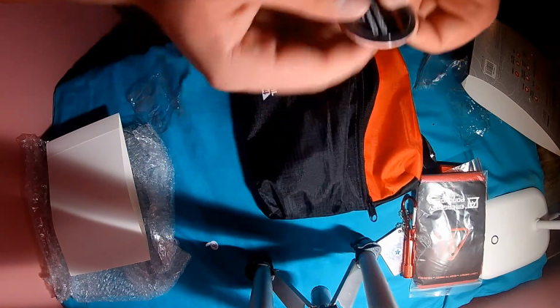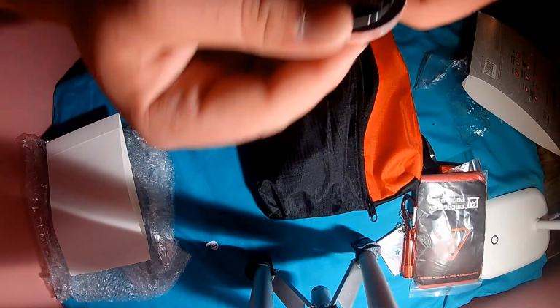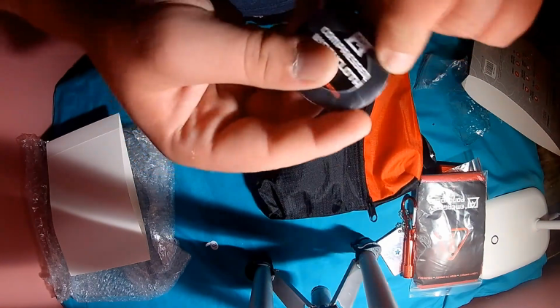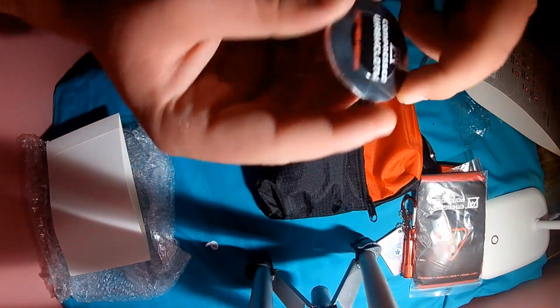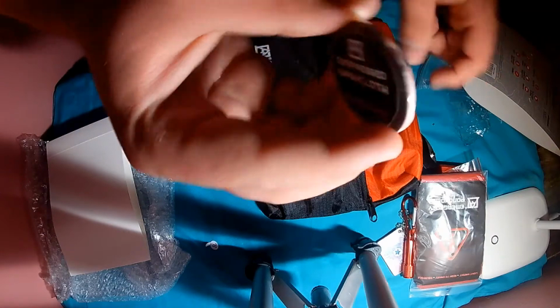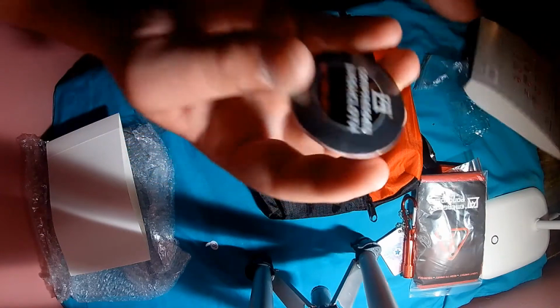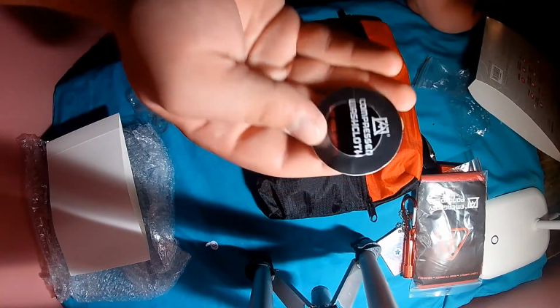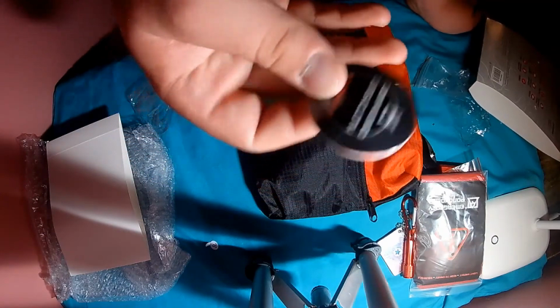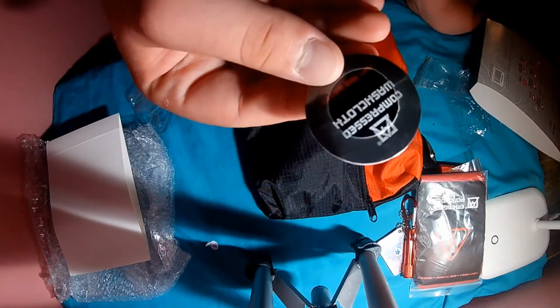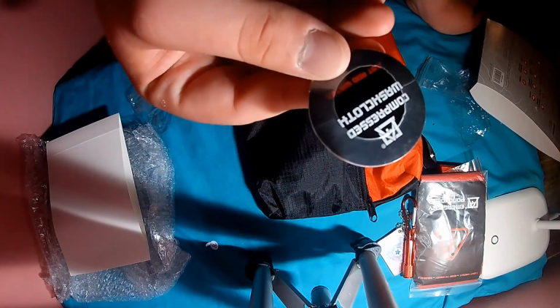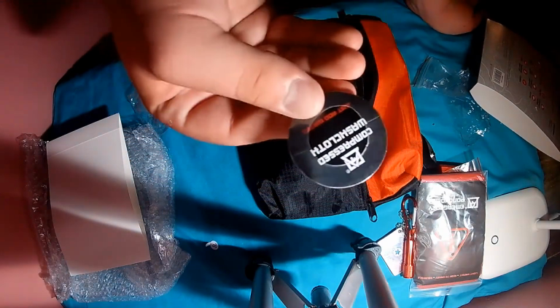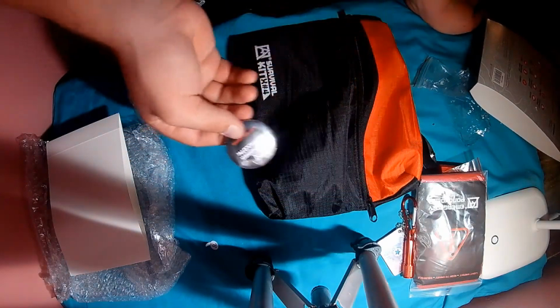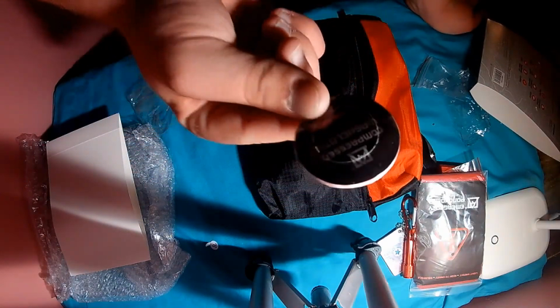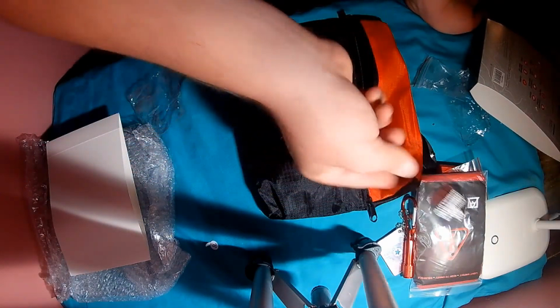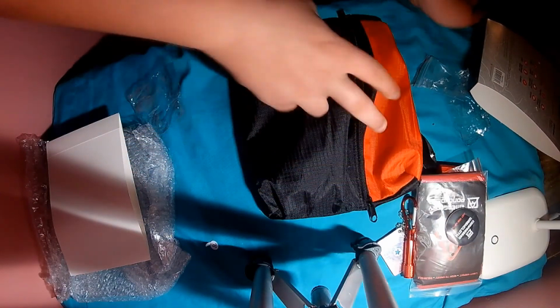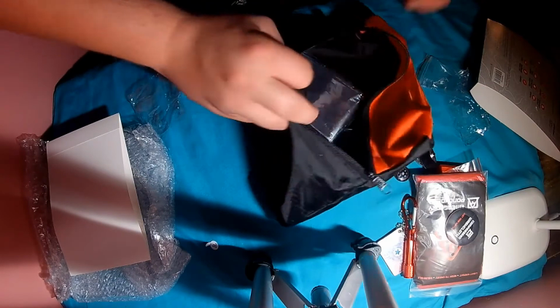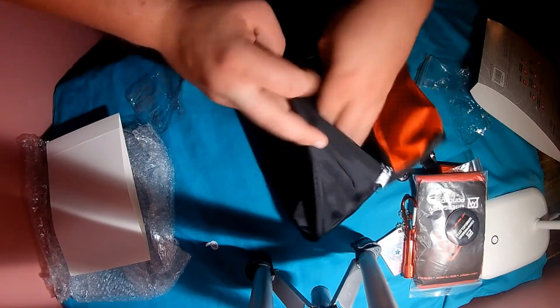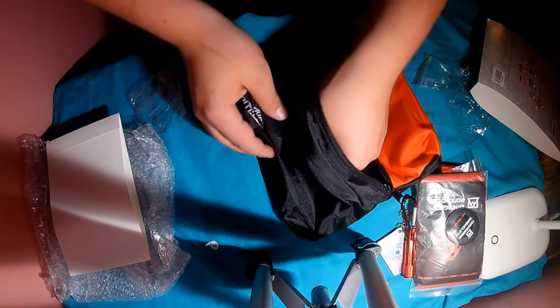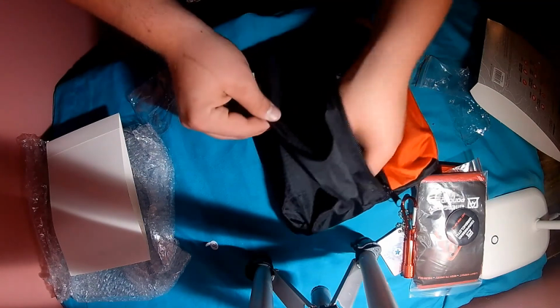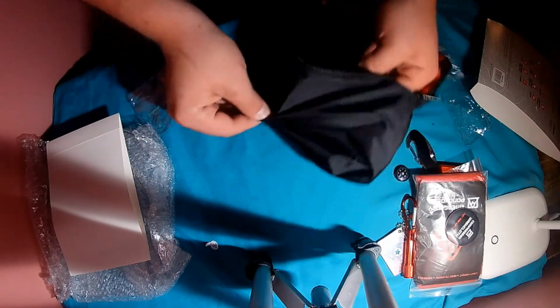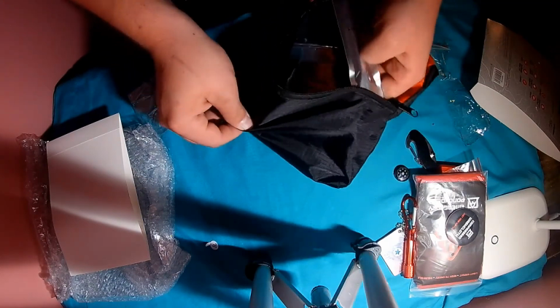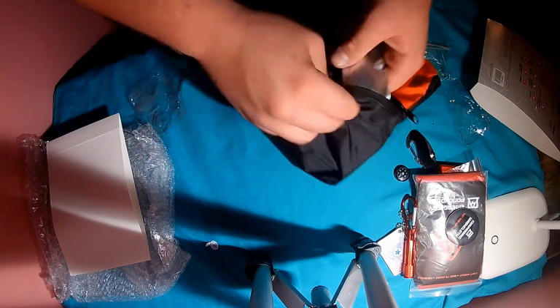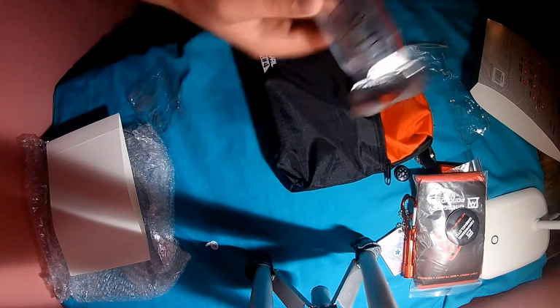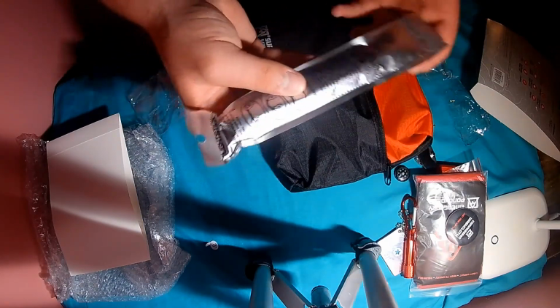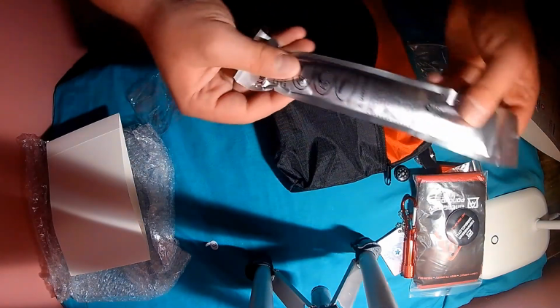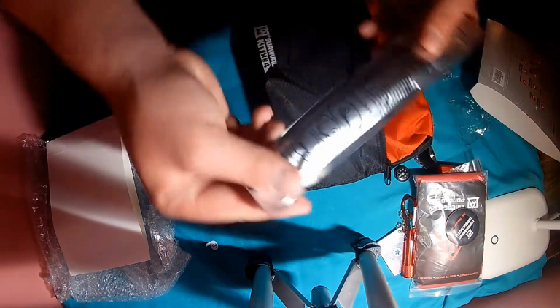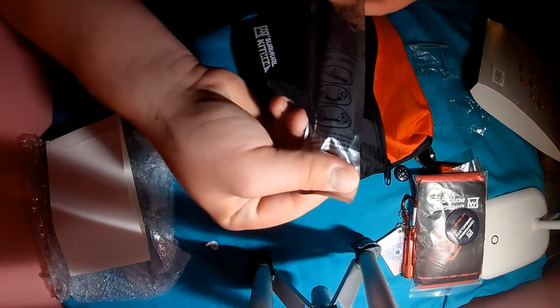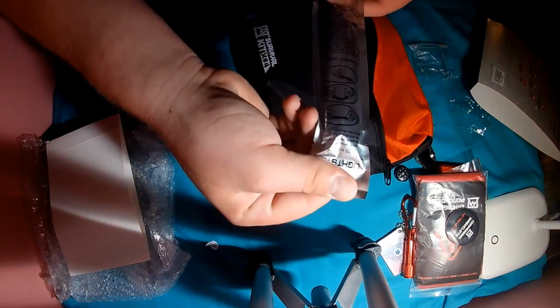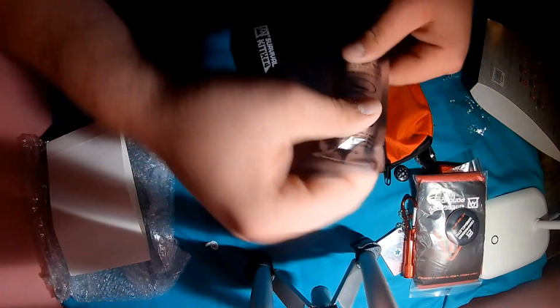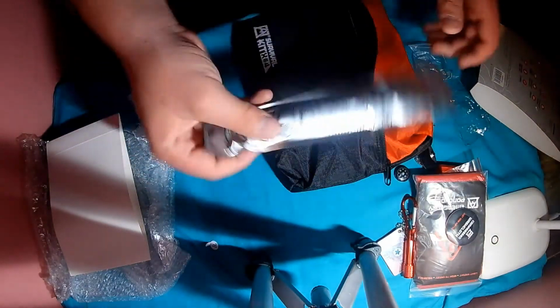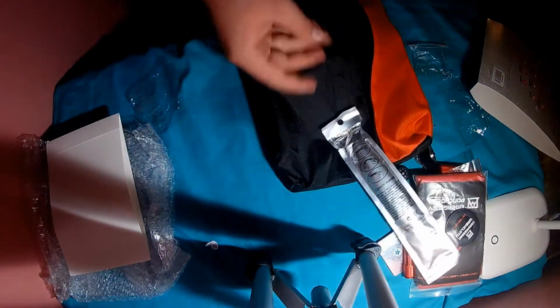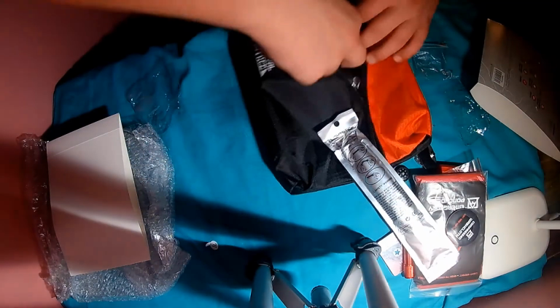We have the compressed washcloth — only one with this one. The Ozark Trail one gave me eight. The glow stick, which is just like a normal glow stick, you gotta break it and everything, just like normal.